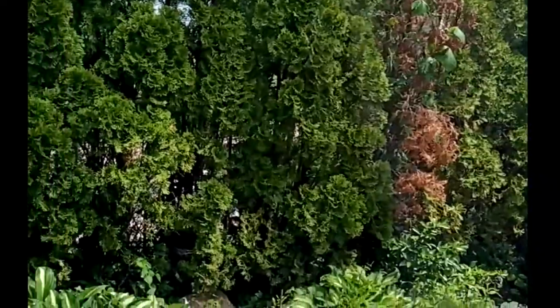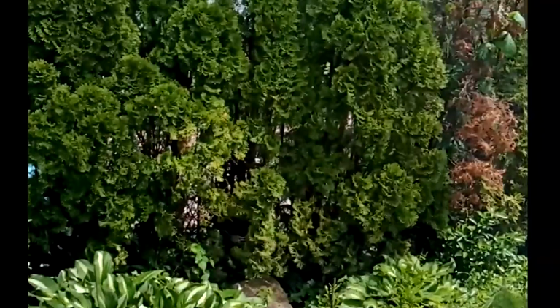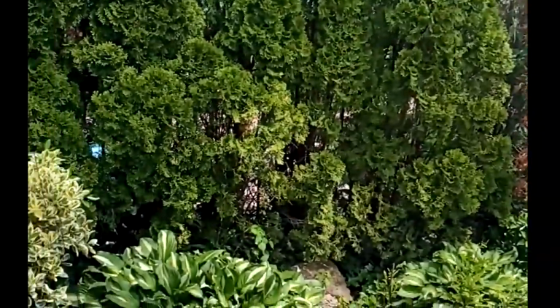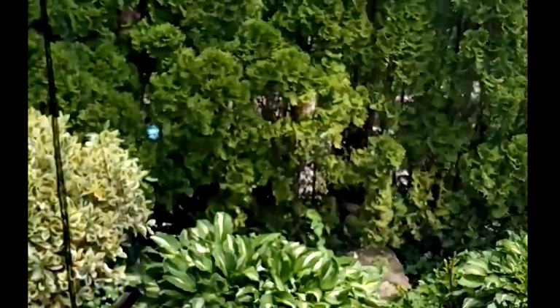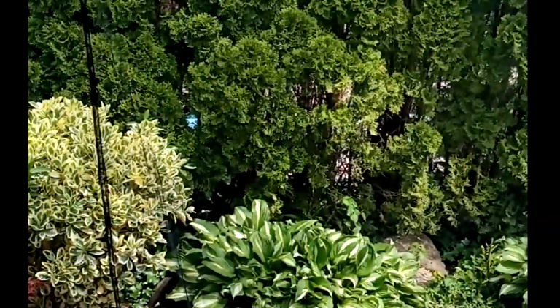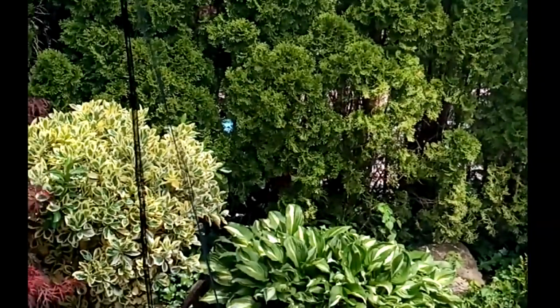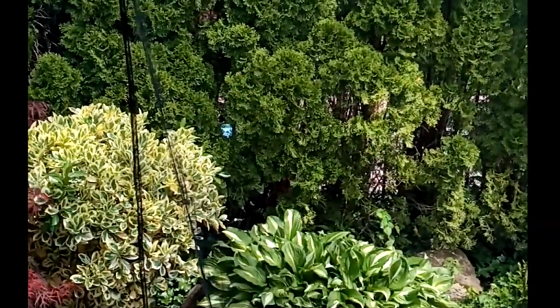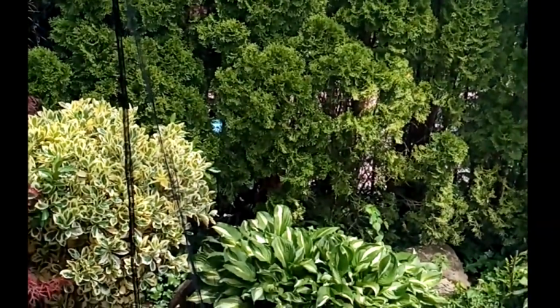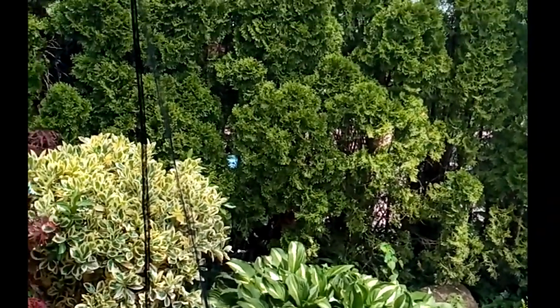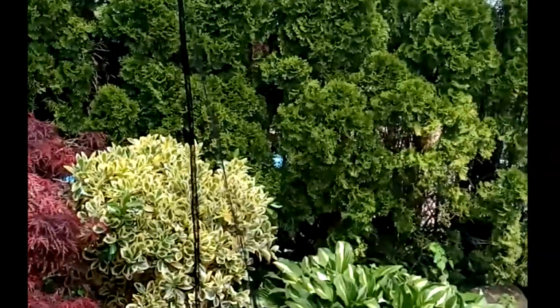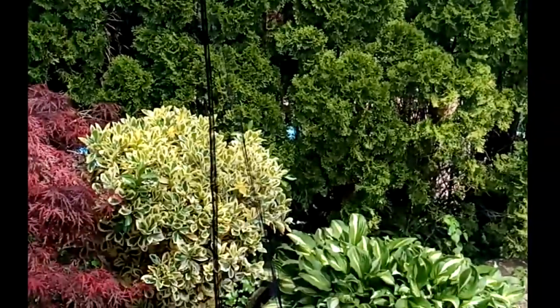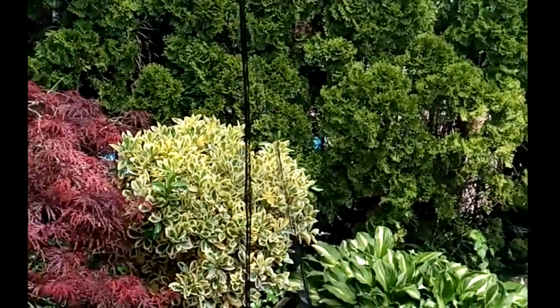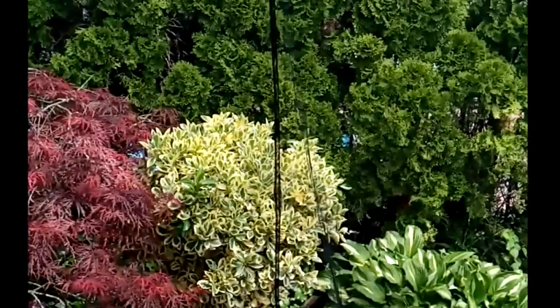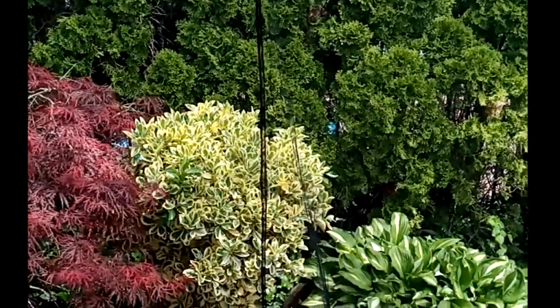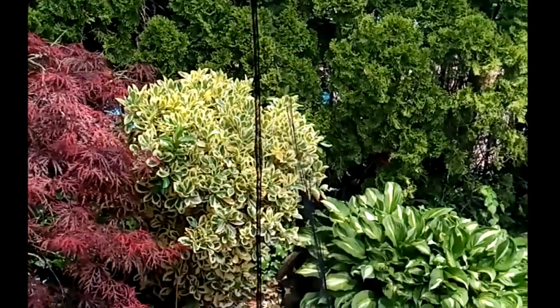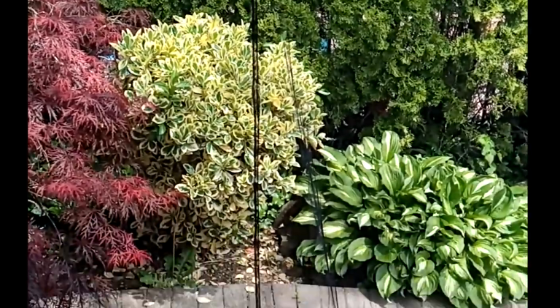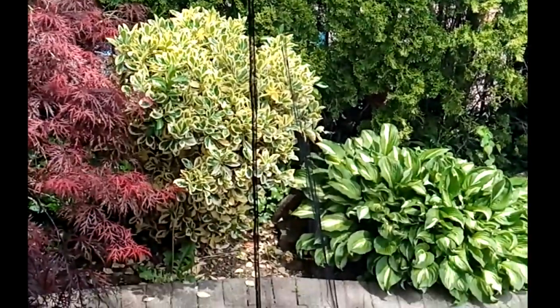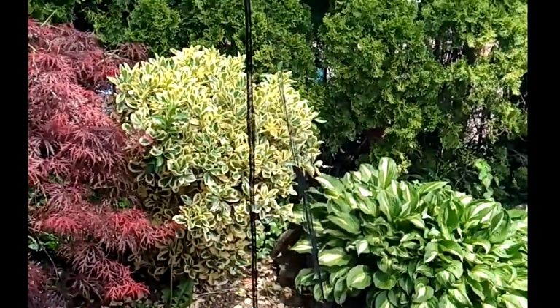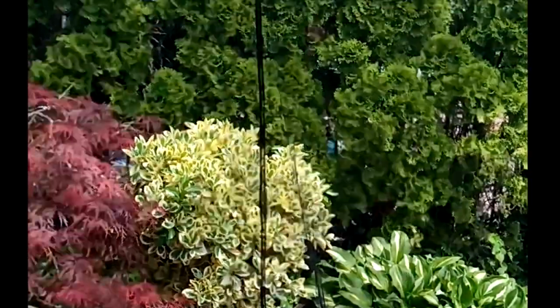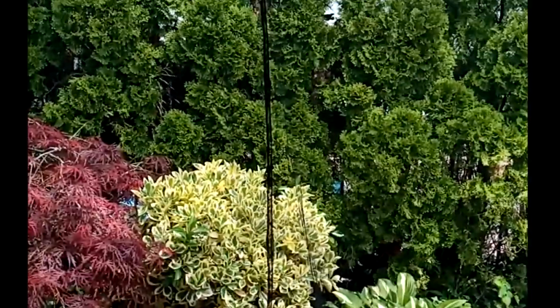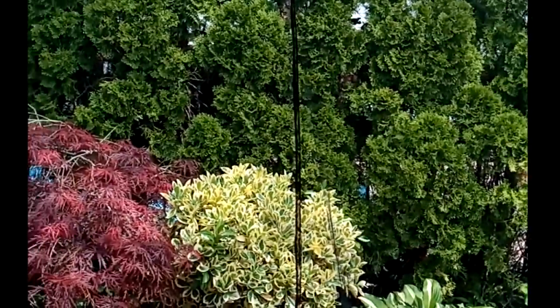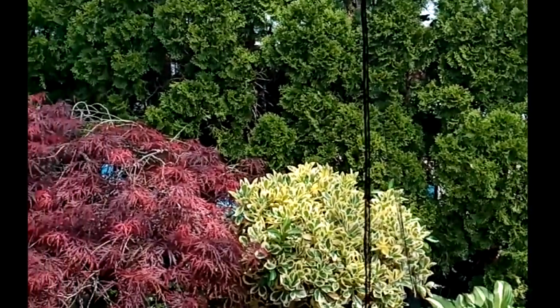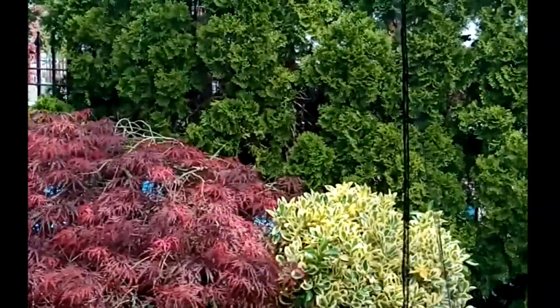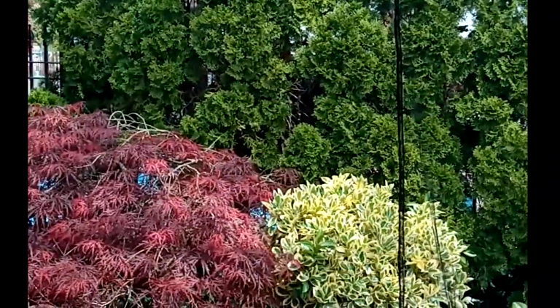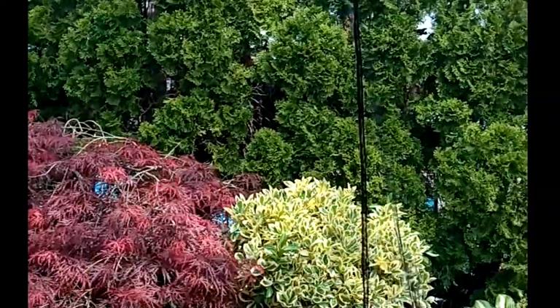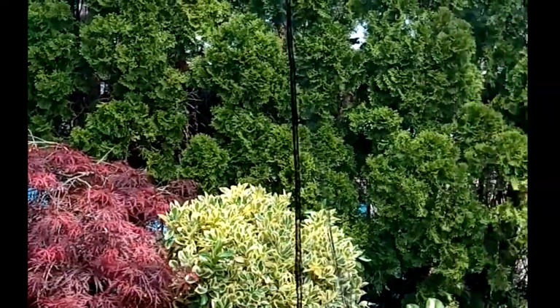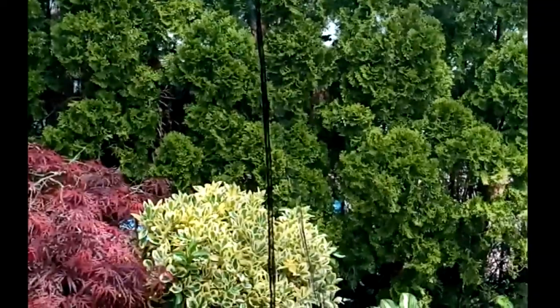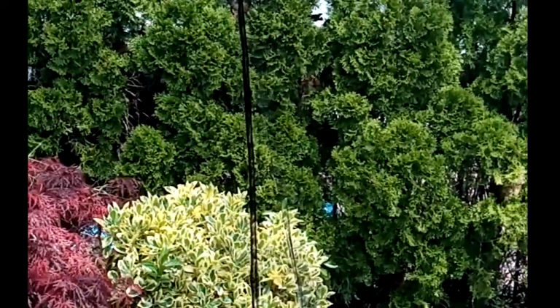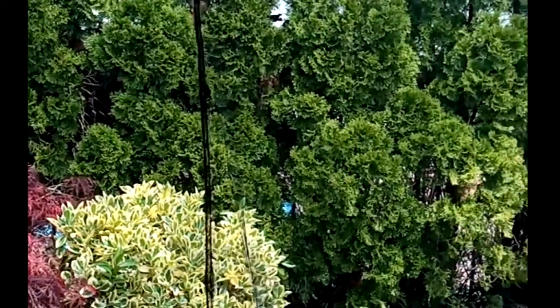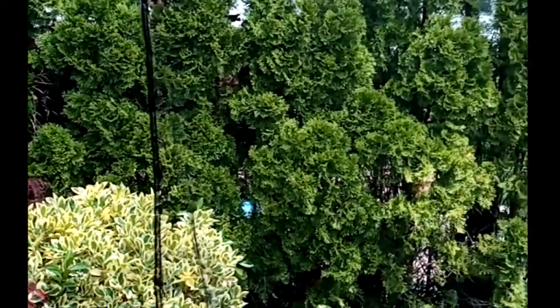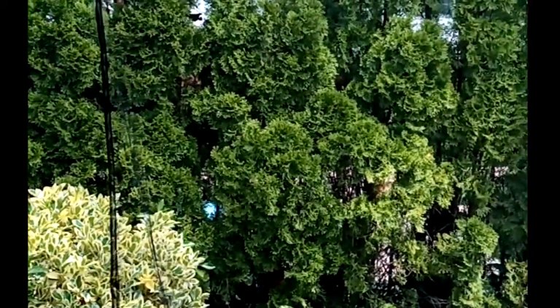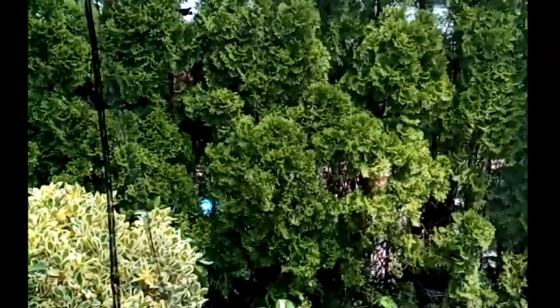For the price, it's worth it, because many people cannot eat outside during the peak summer months just because of all the bugs and mosquitoes. Depends on where you live, but this does the job and it's not all that costly.